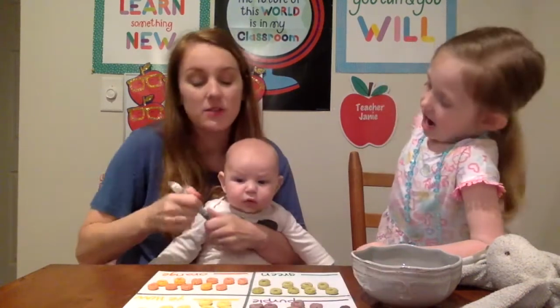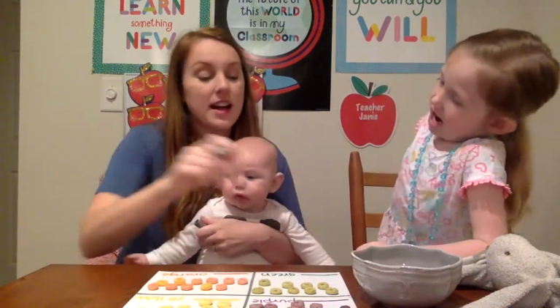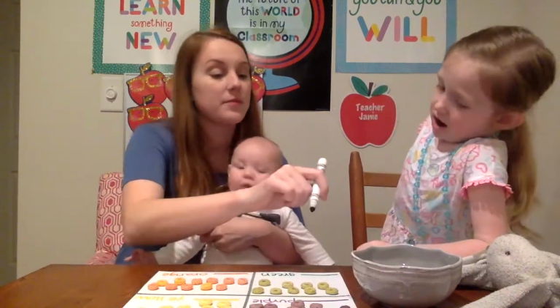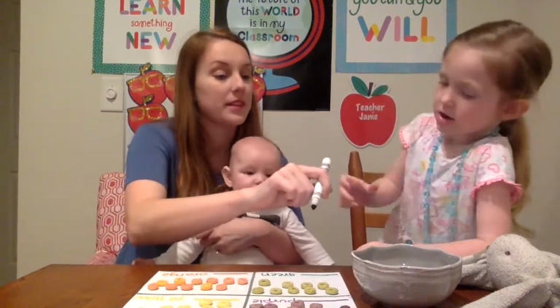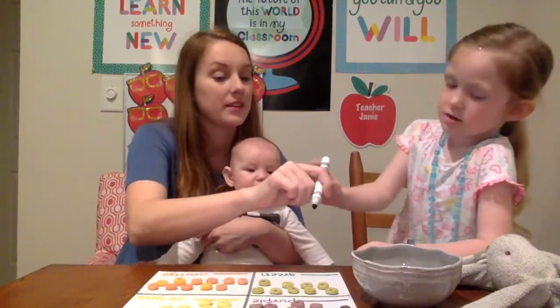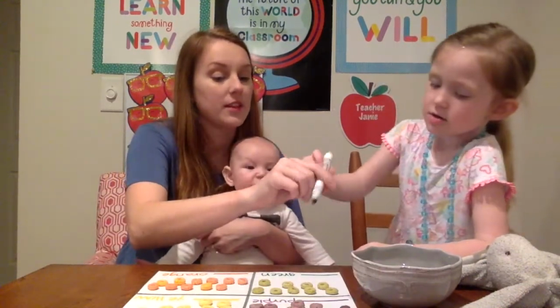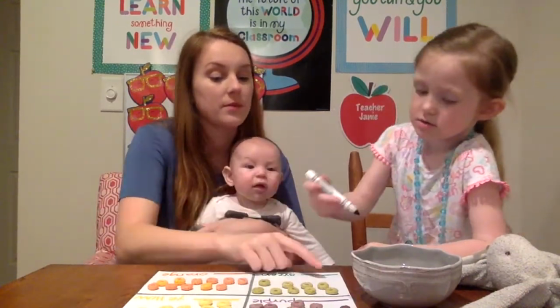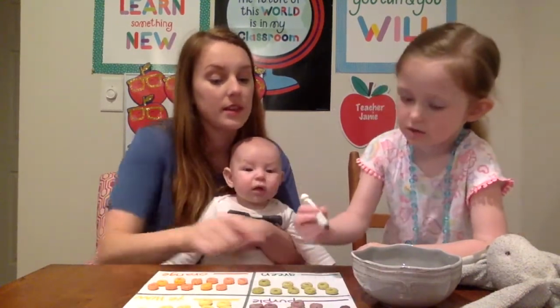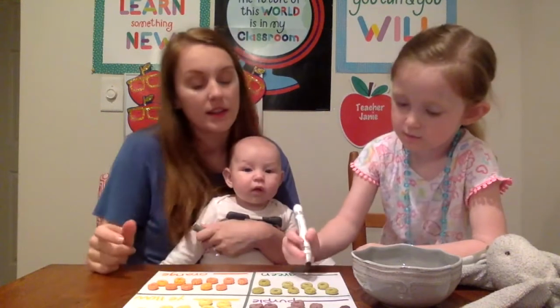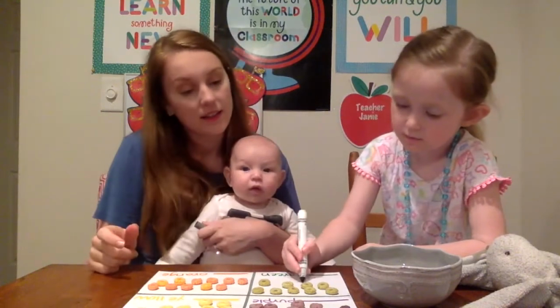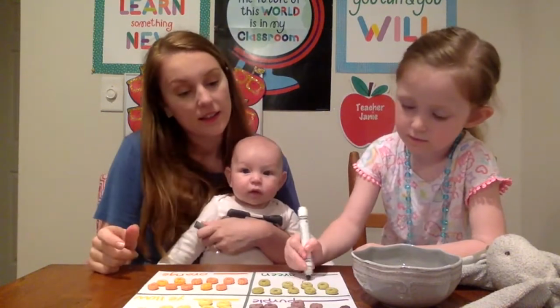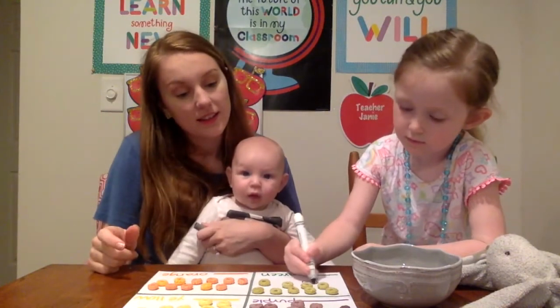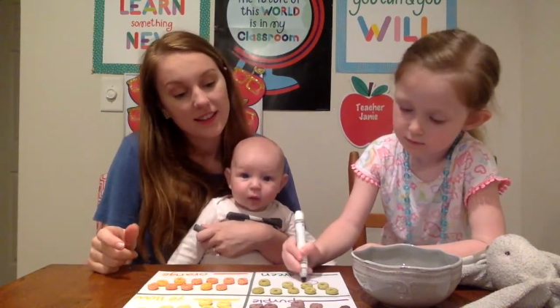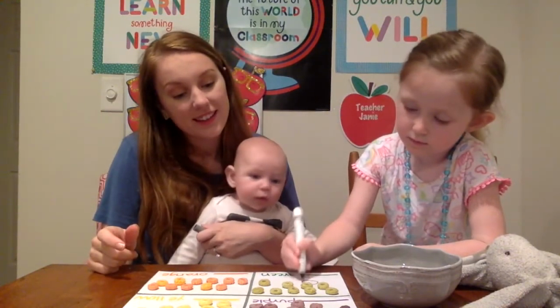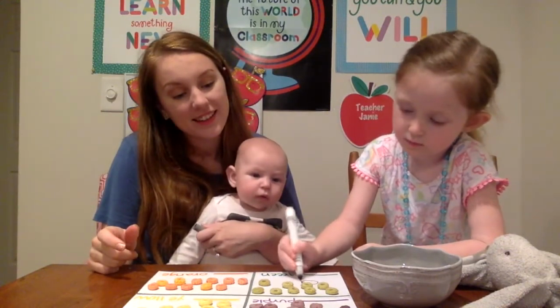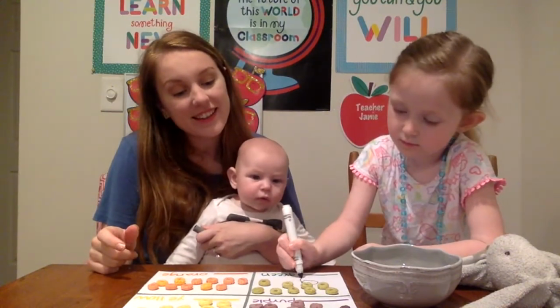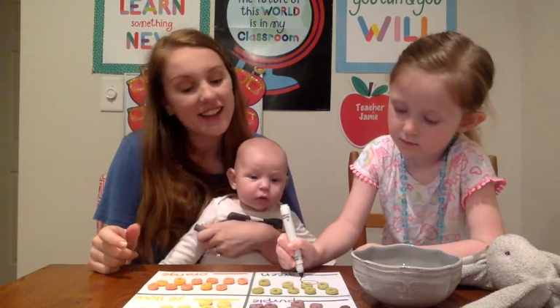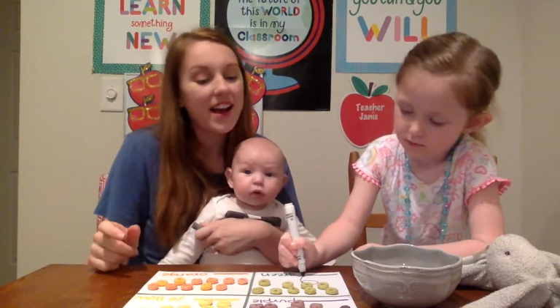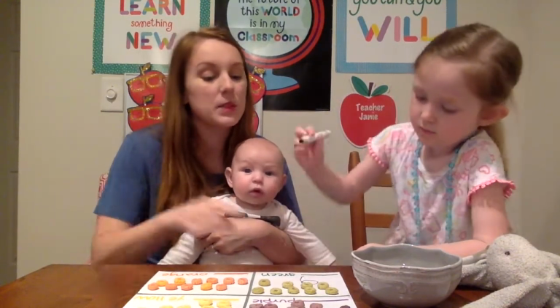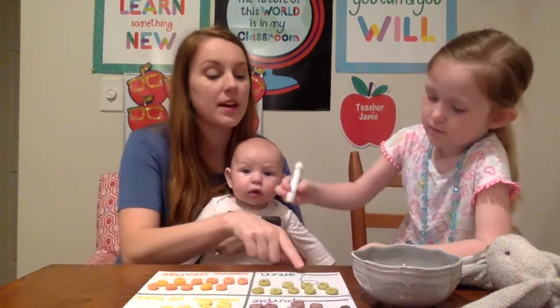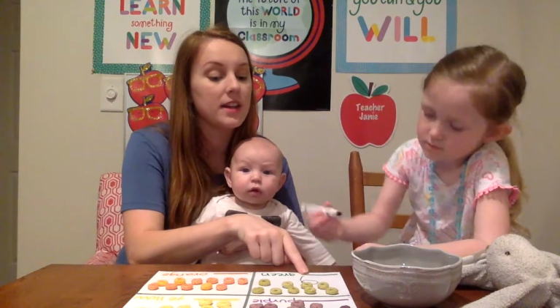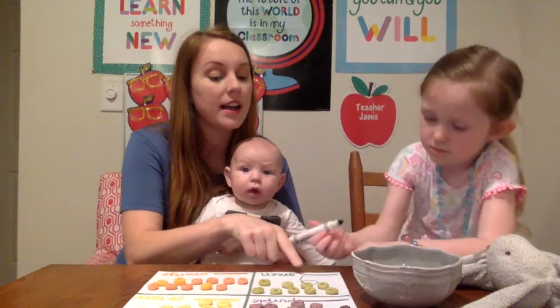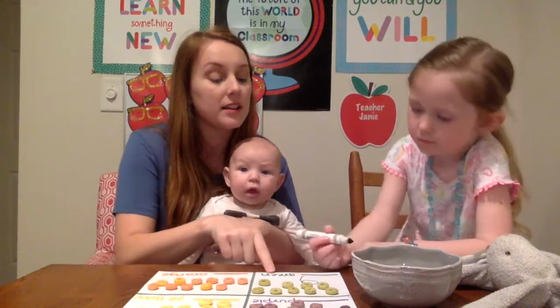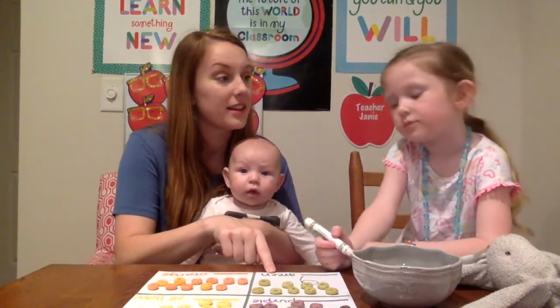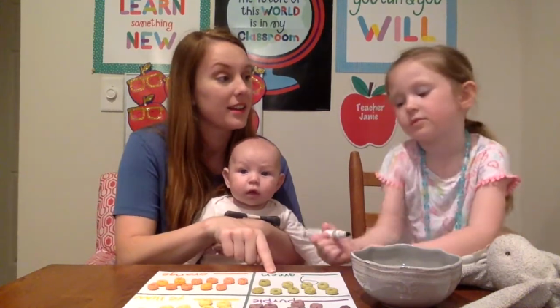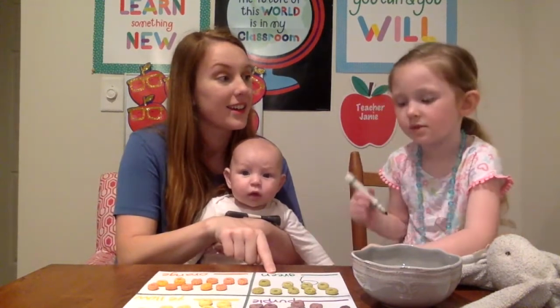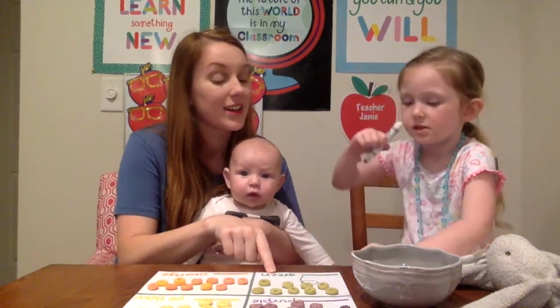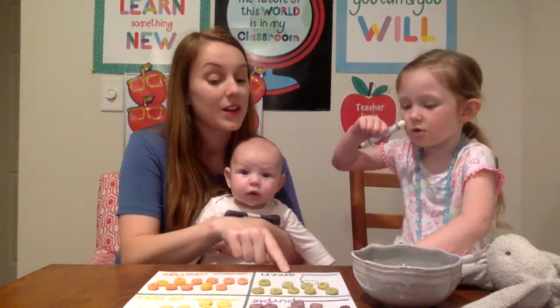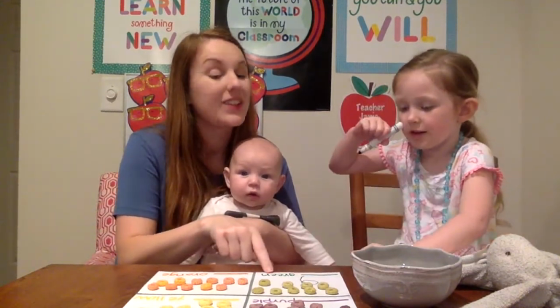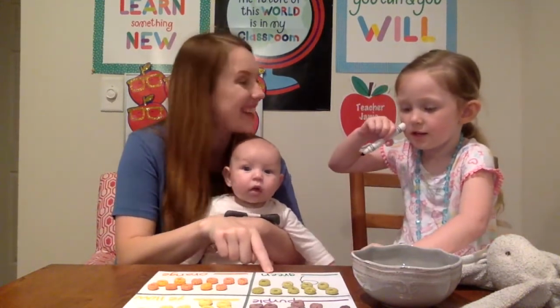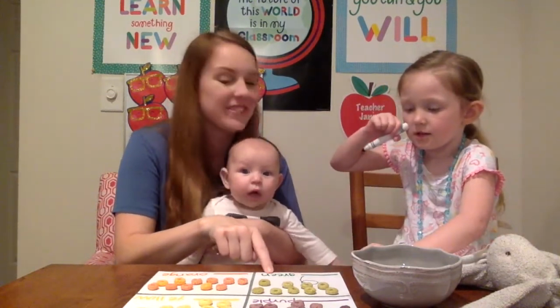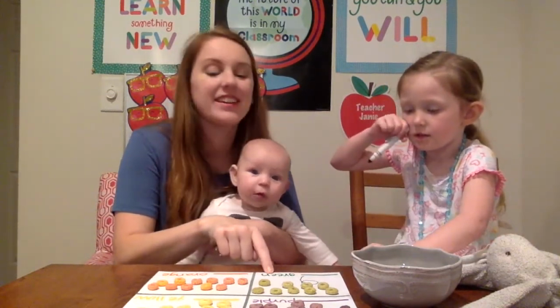Can you write nine? Right here? Good job. So we have nine green. Very good.